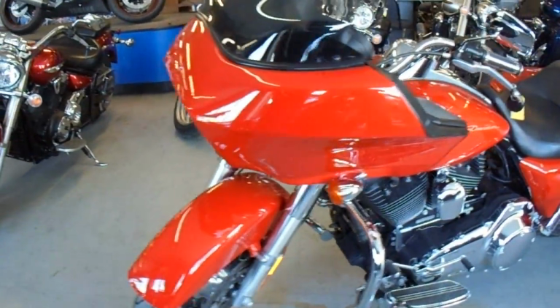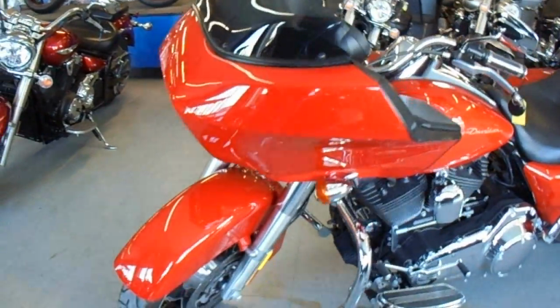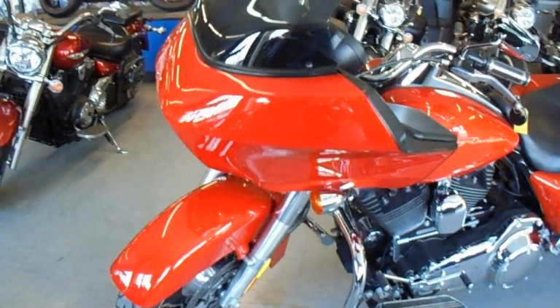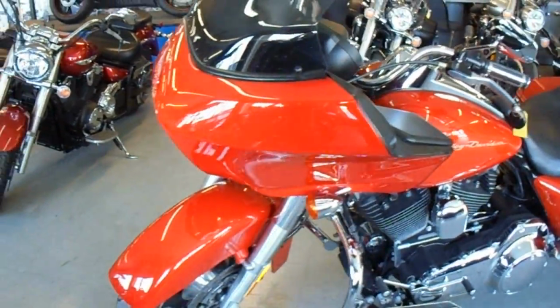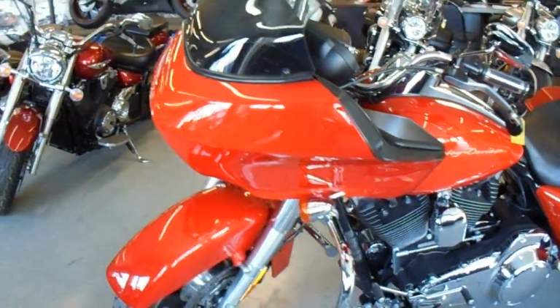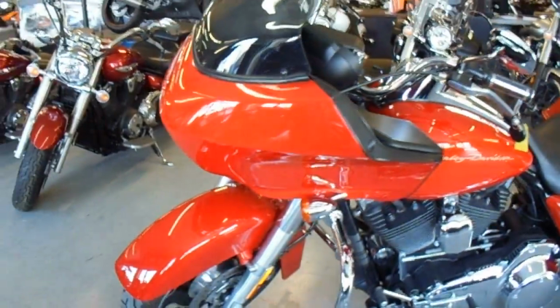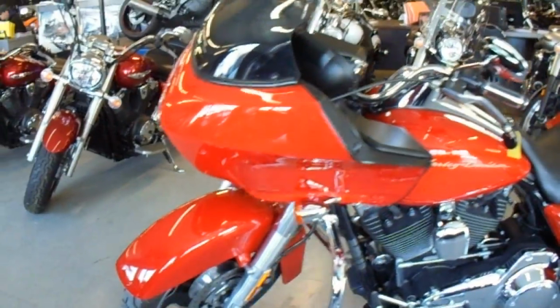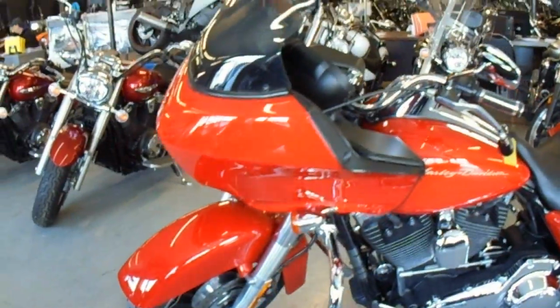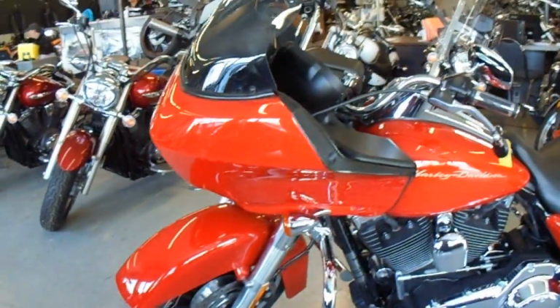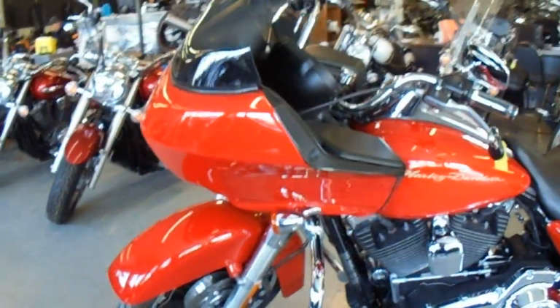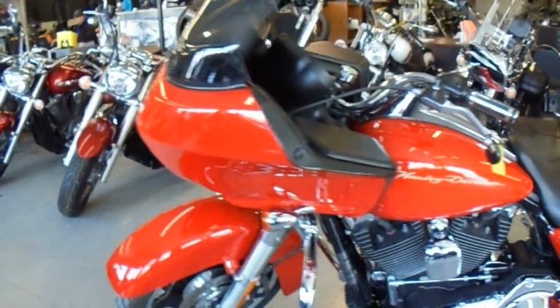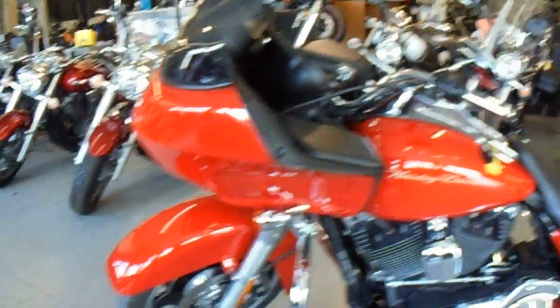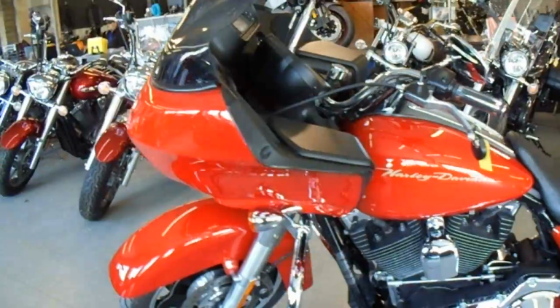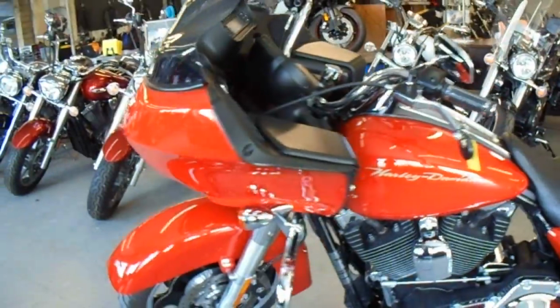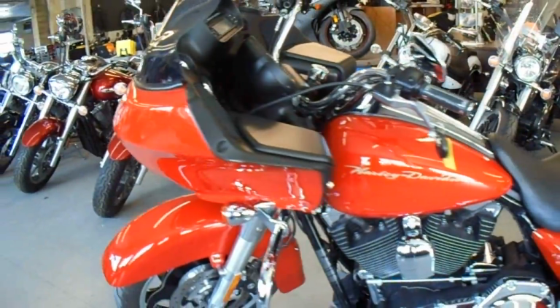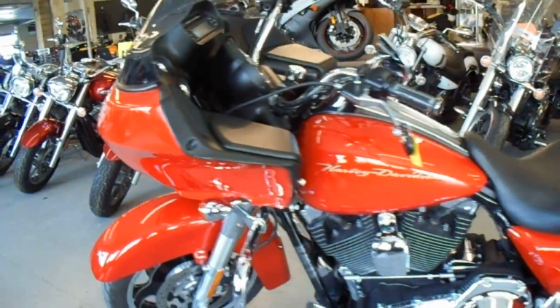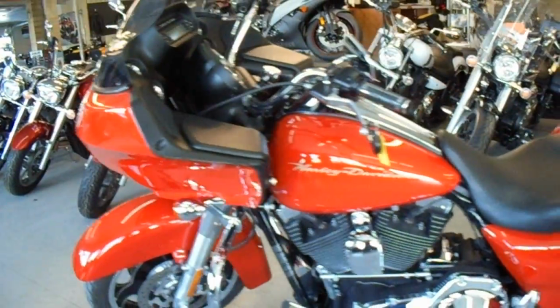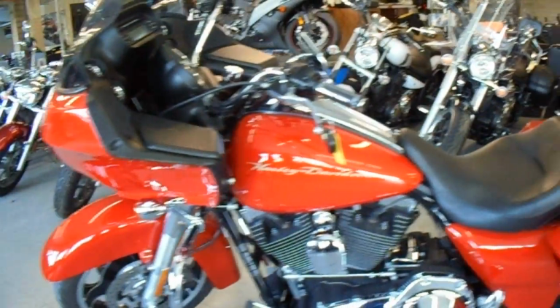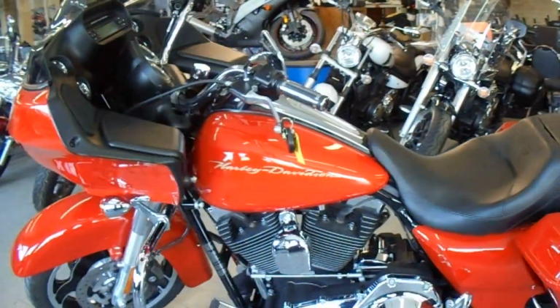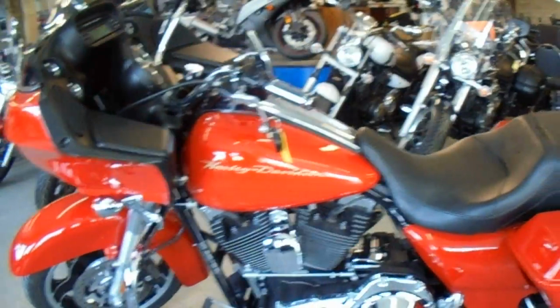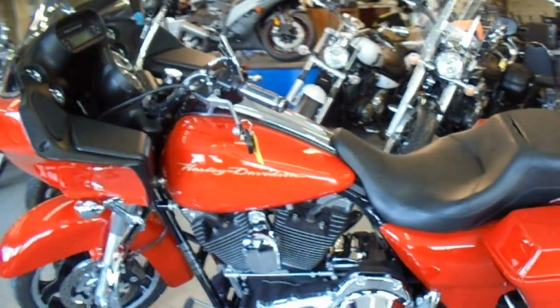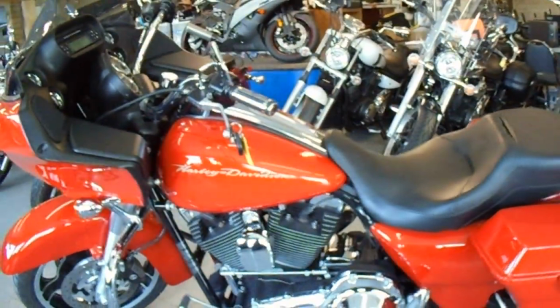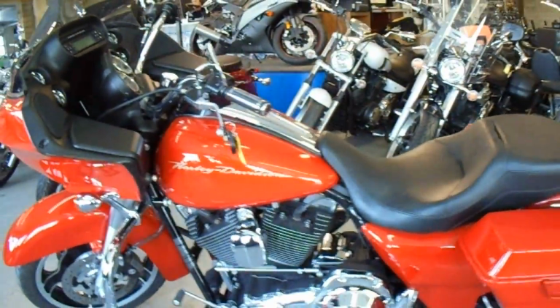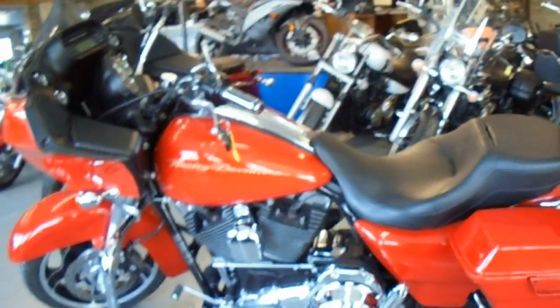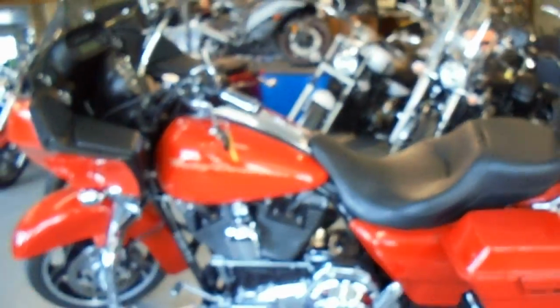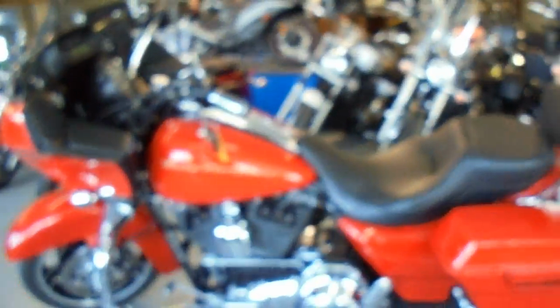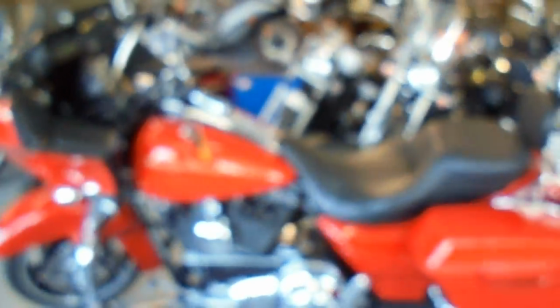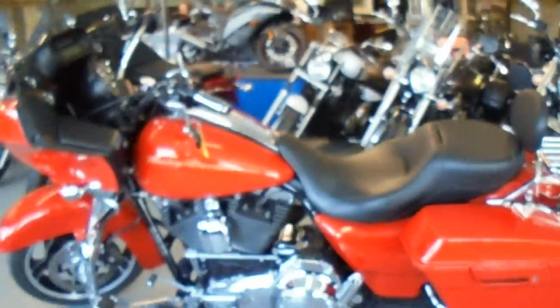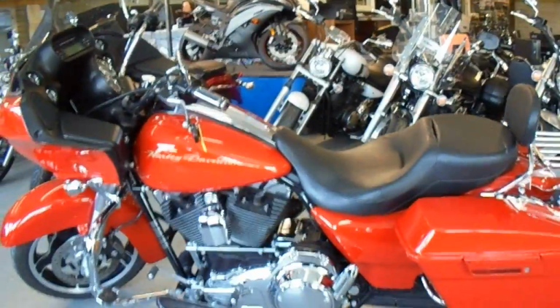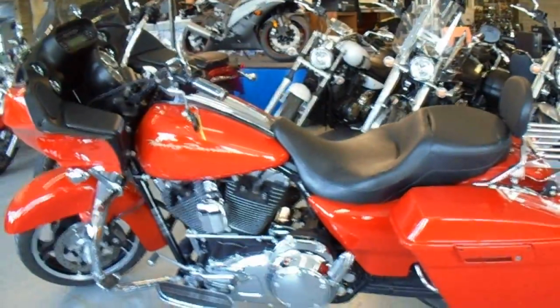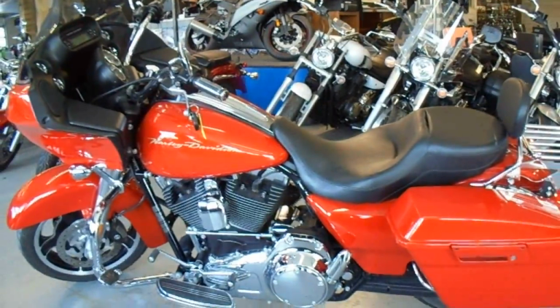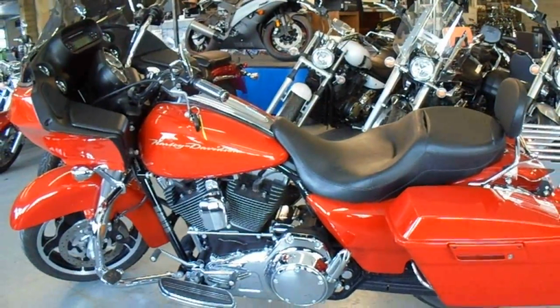Visit our website, ApprovalPowerSports.com. We've got over 430 used units in our showroom for sale.